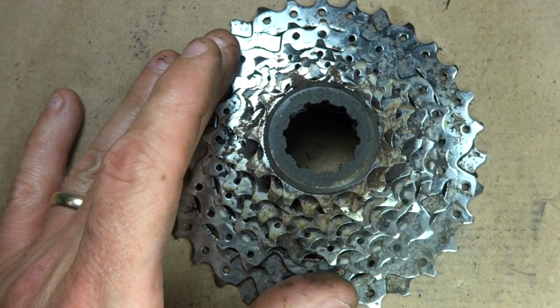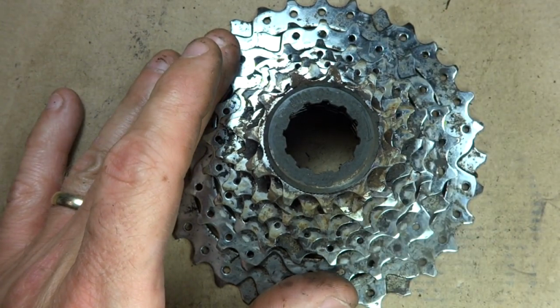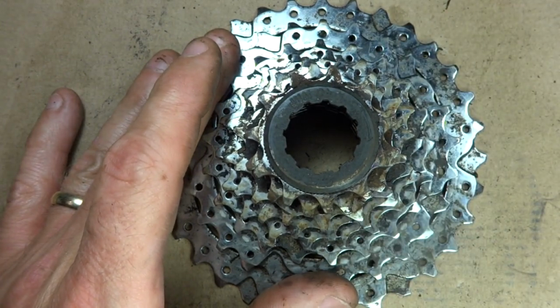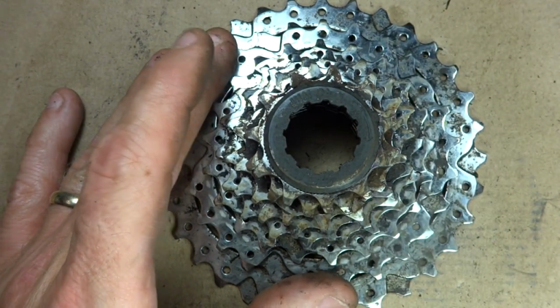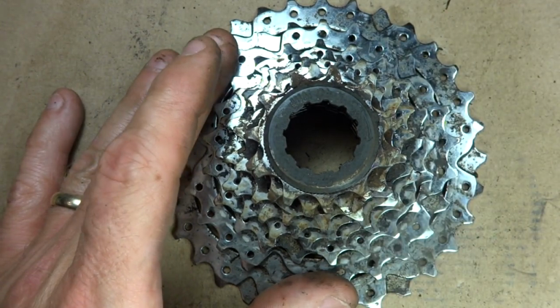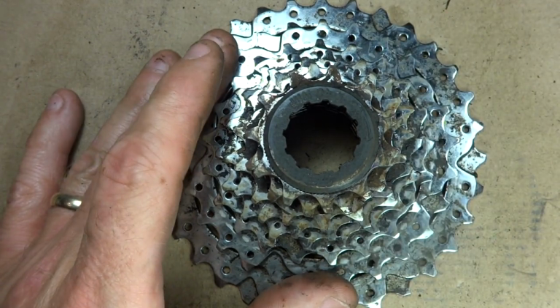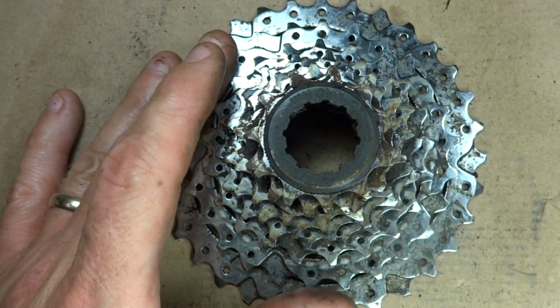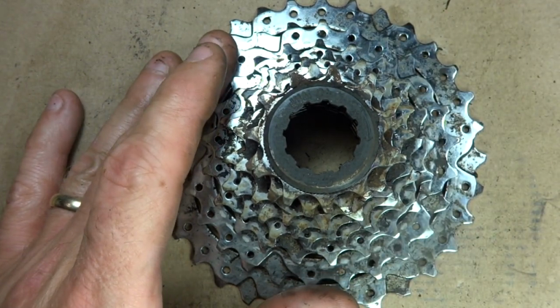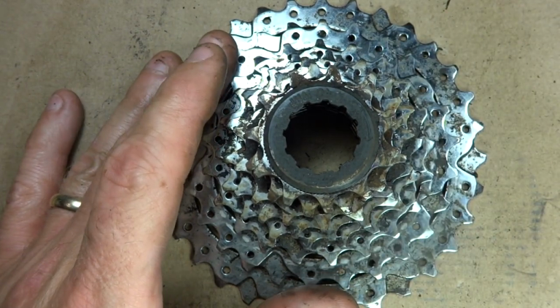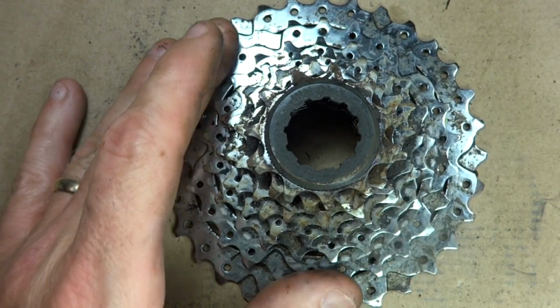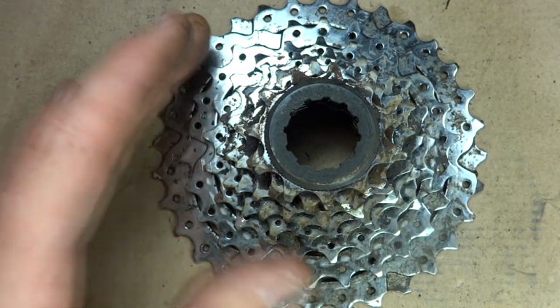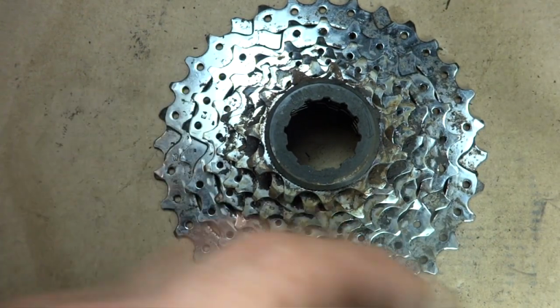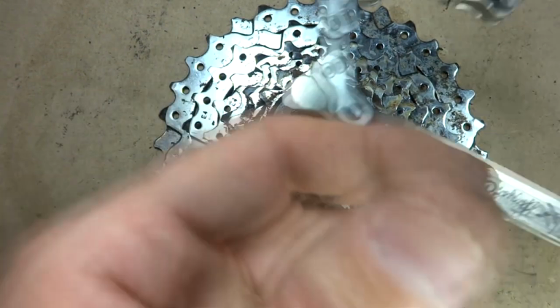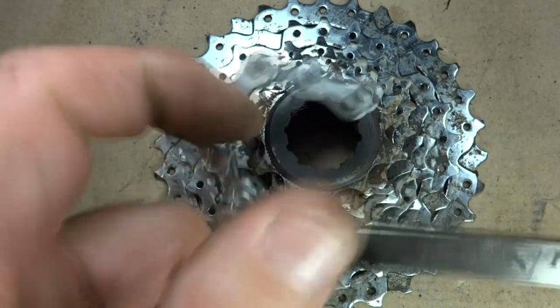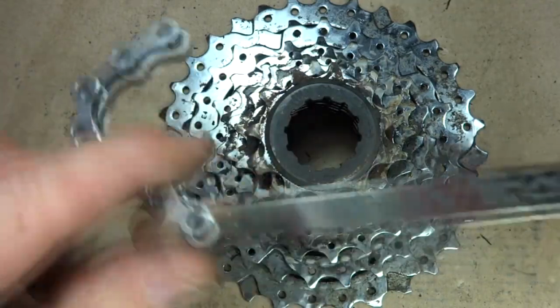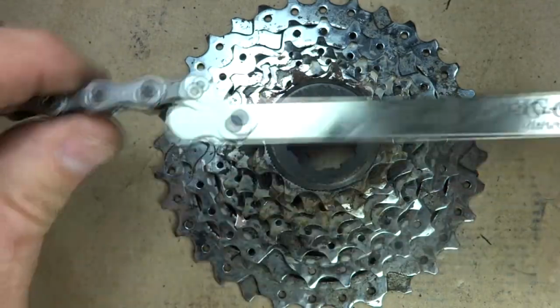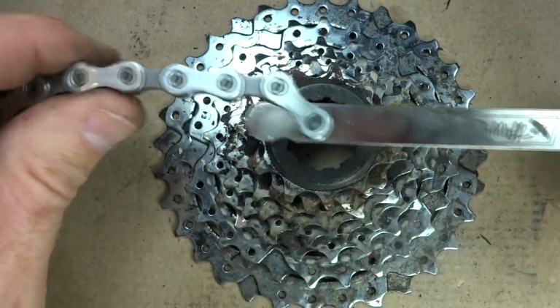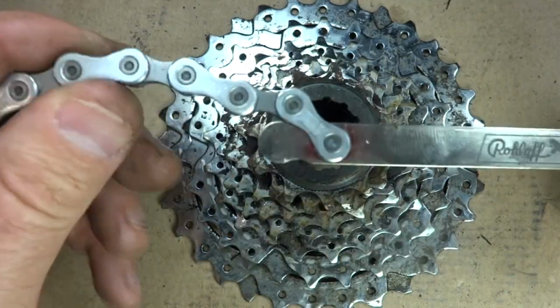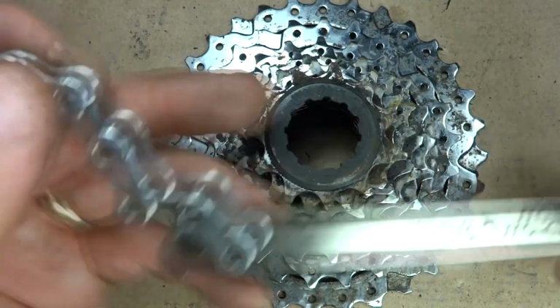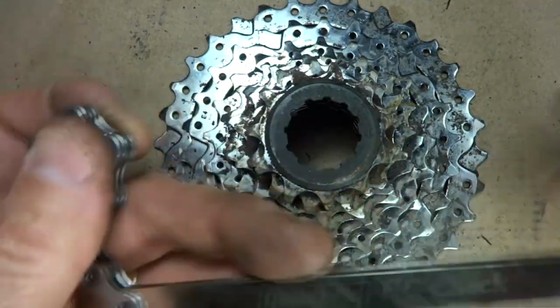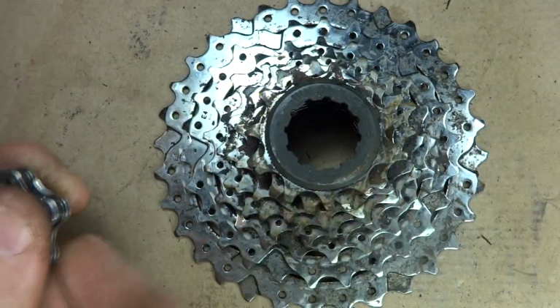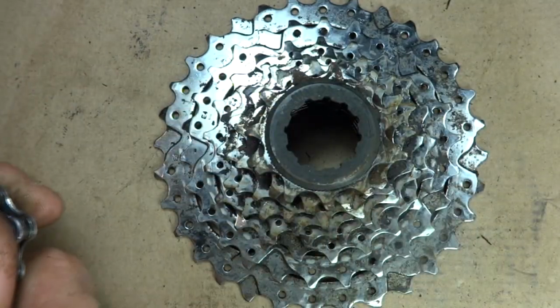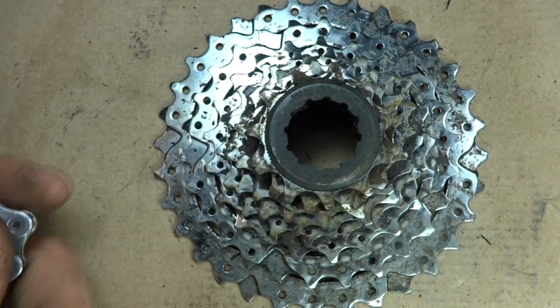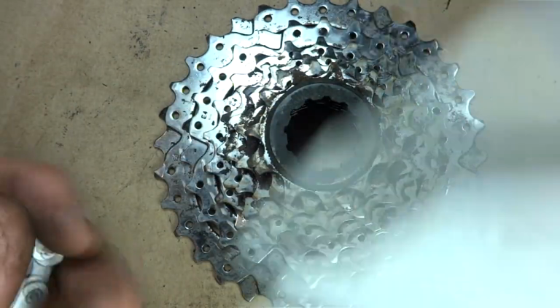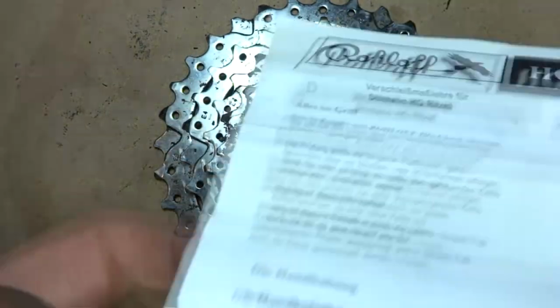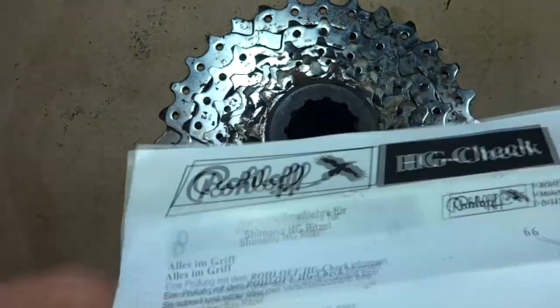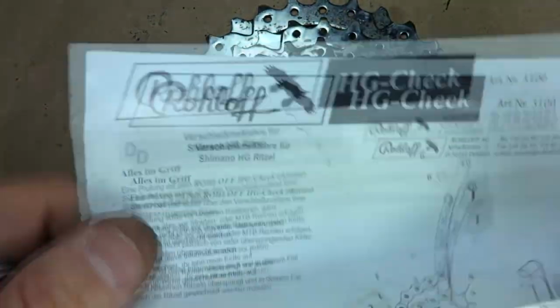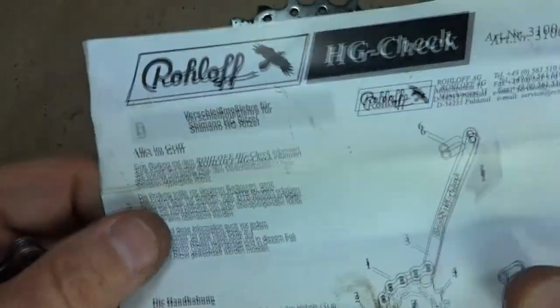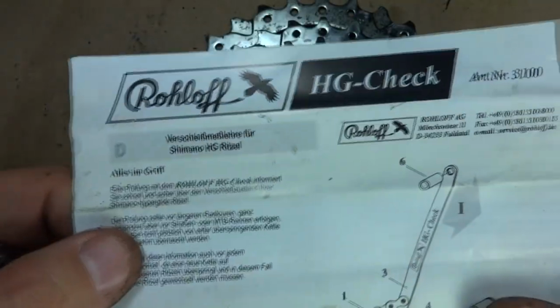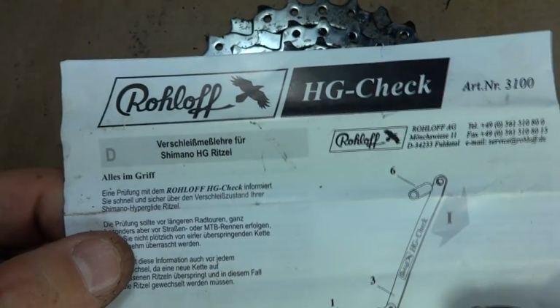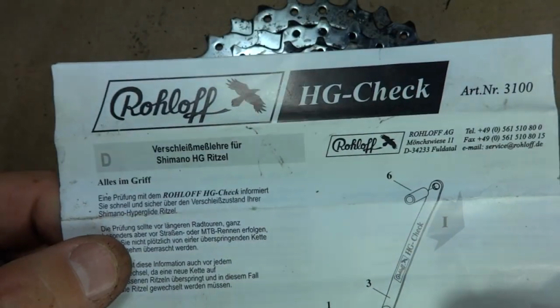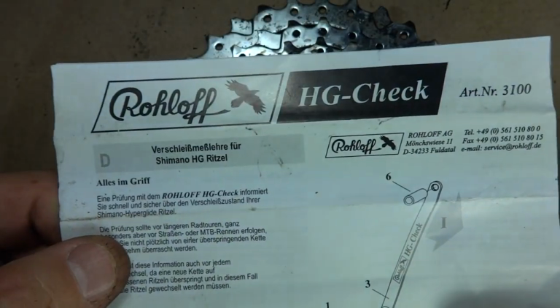So I'm going to use this as an opportunity to demonstrate this tool I have. It's called a Roloff HG Check.